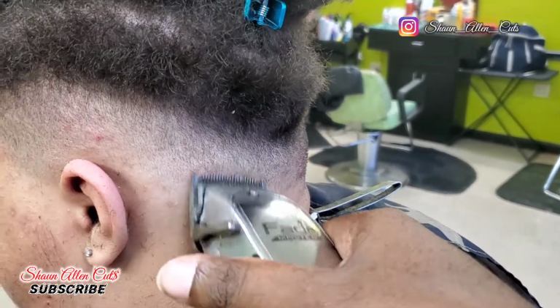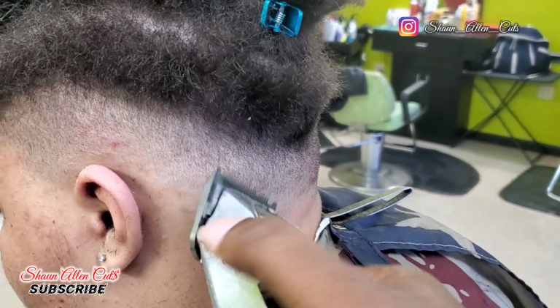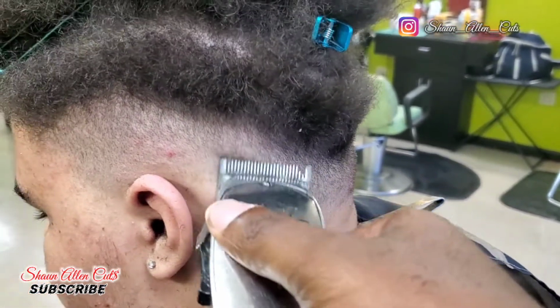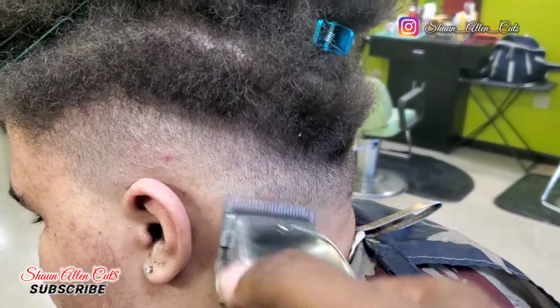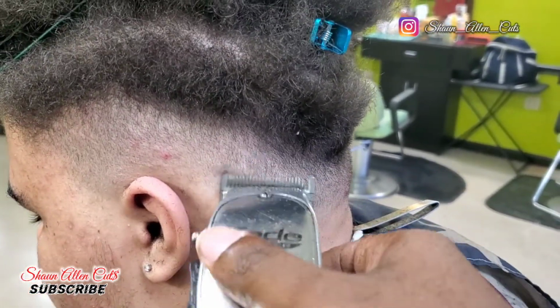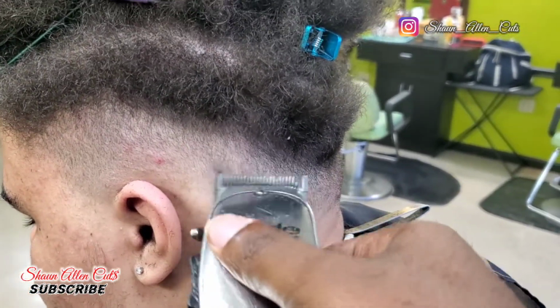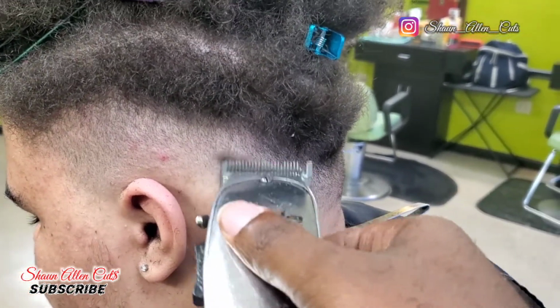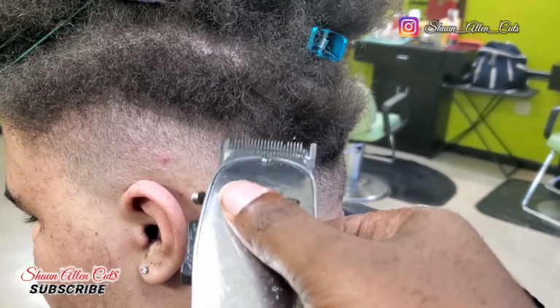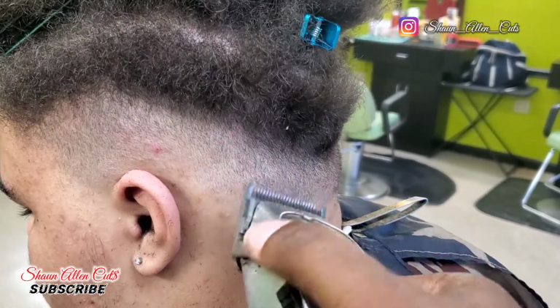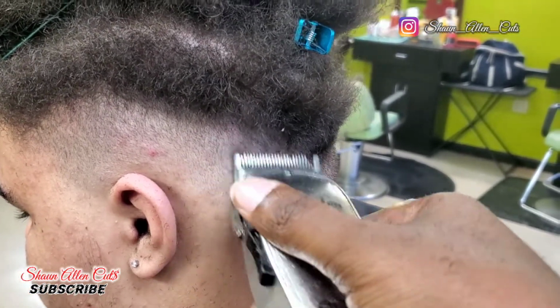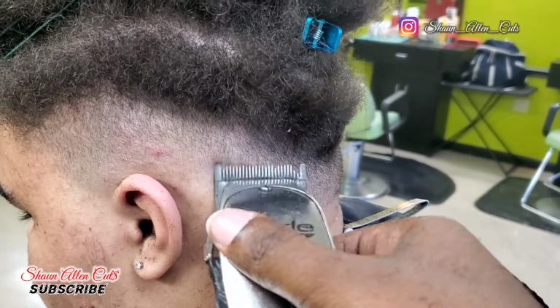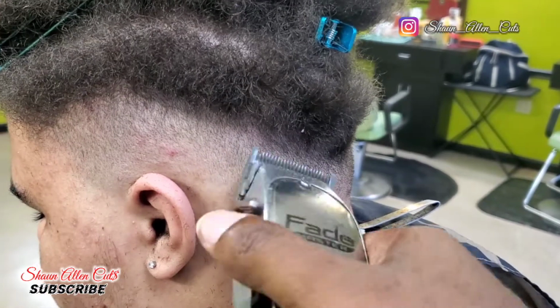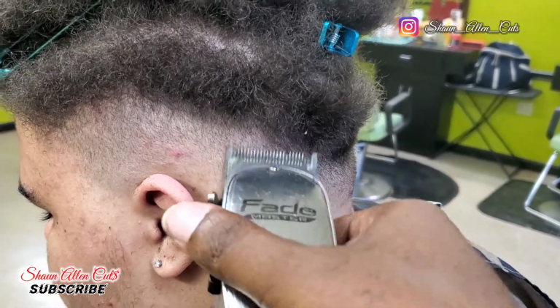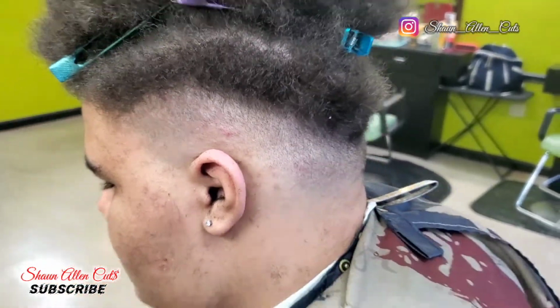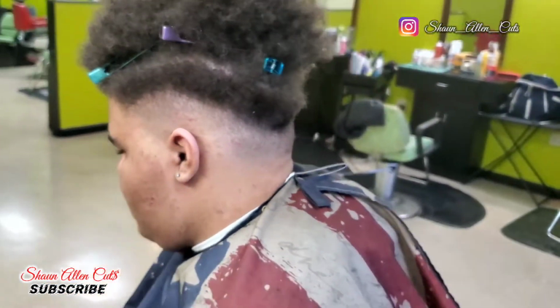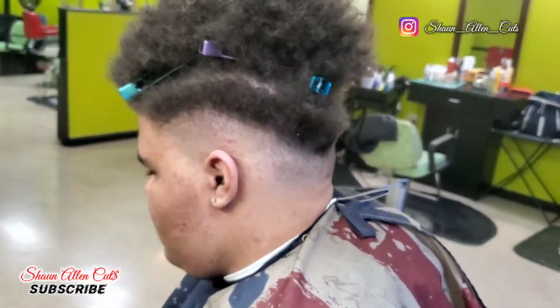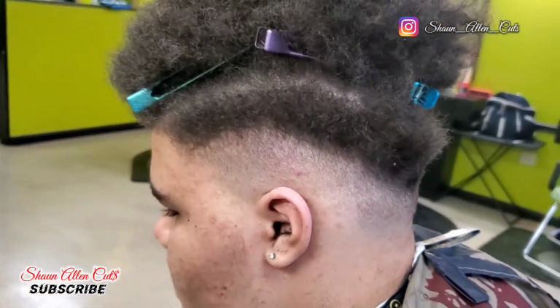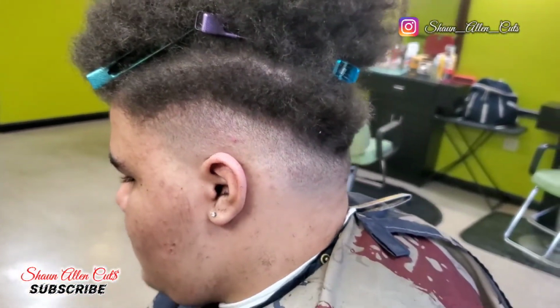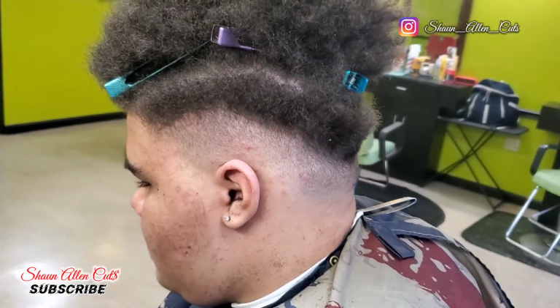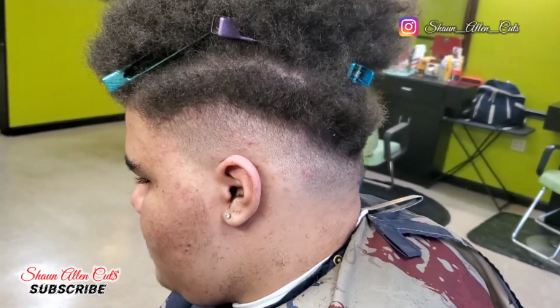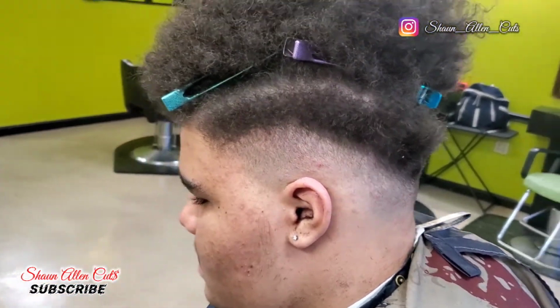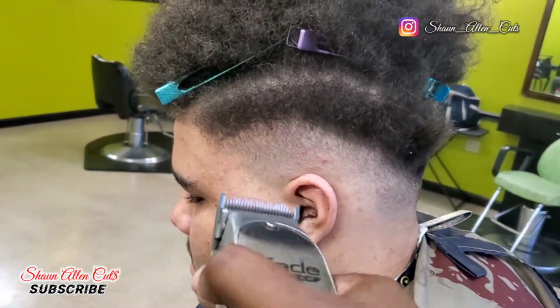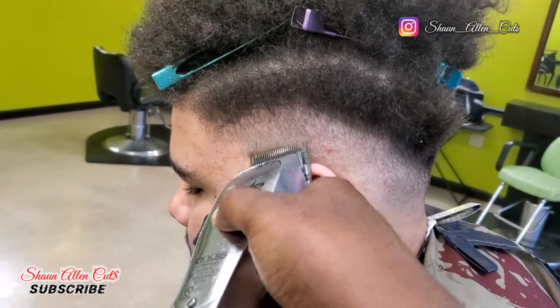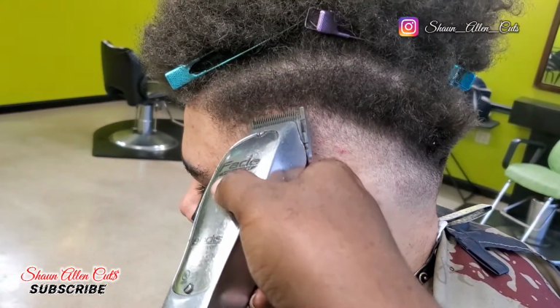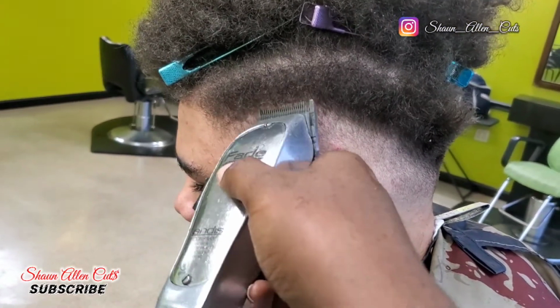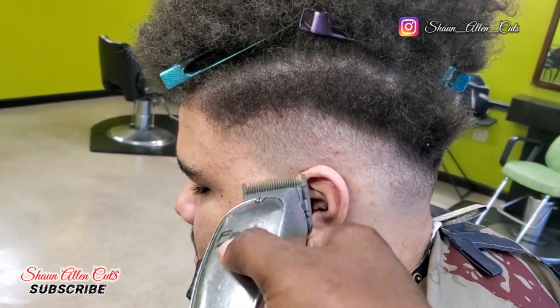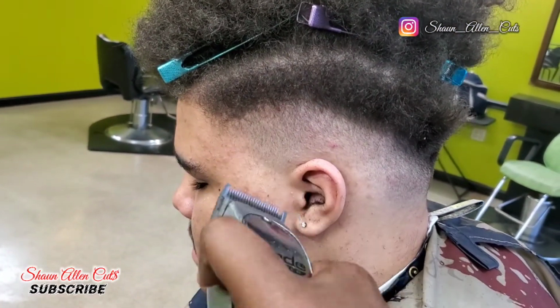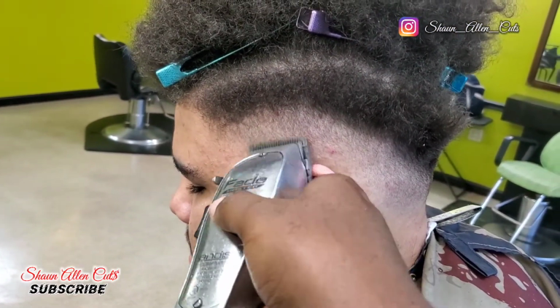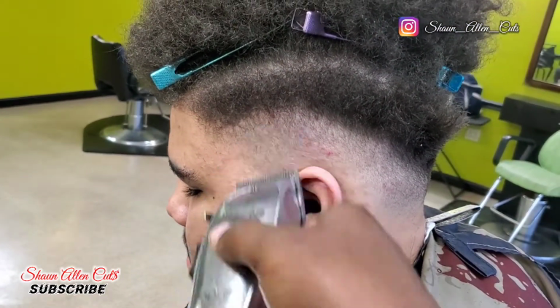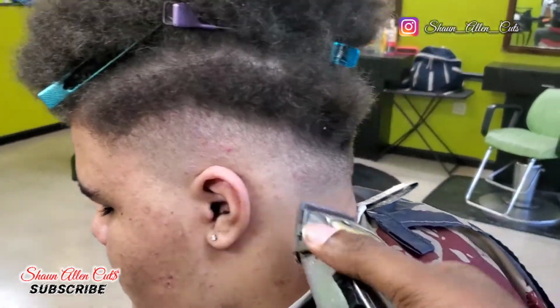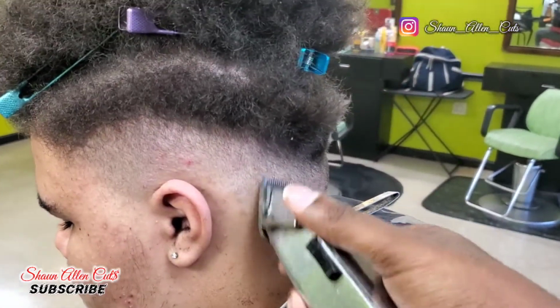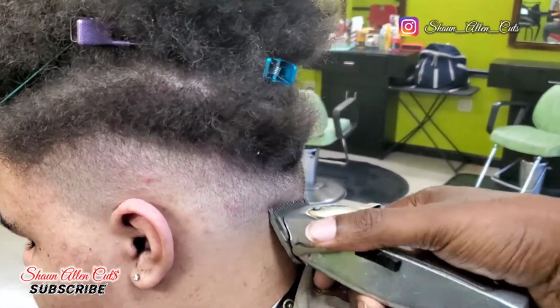Whatever dark spots you see, I'm just flicking them out. As you can see, I'm opening the lever and I'm closing the lever — when I want to get closer, I close the lever; when I want to push farther back, I open the lever of the clippers.